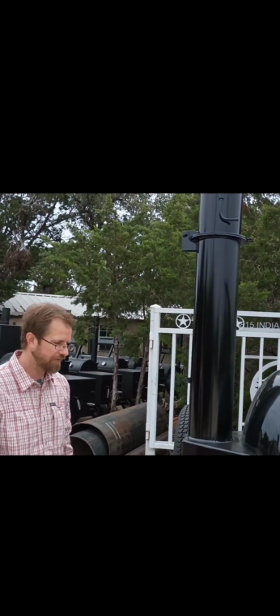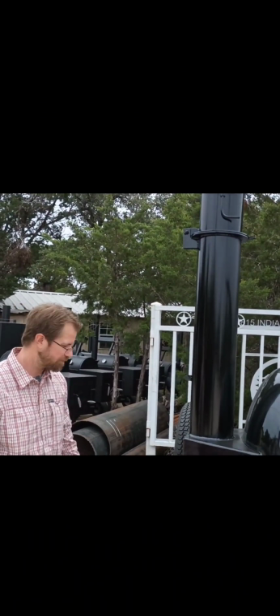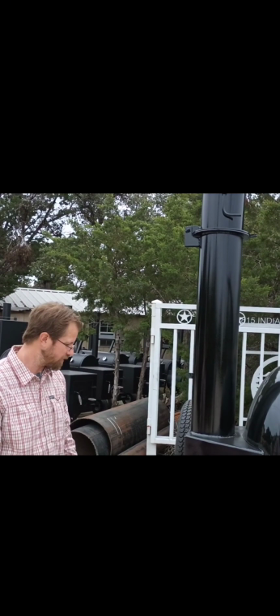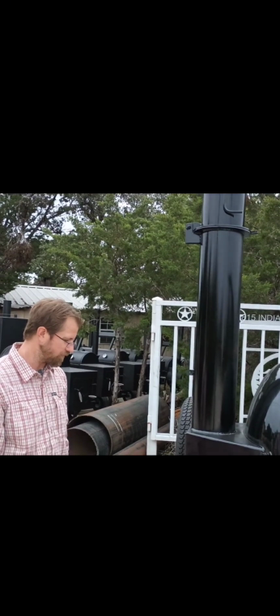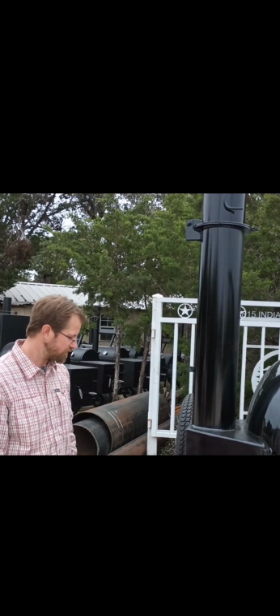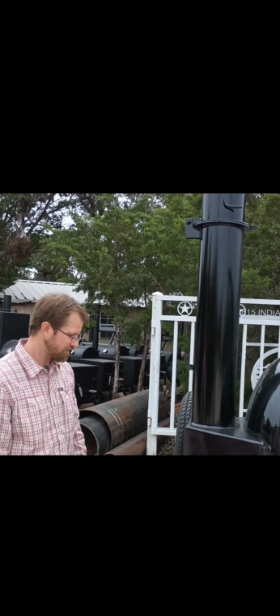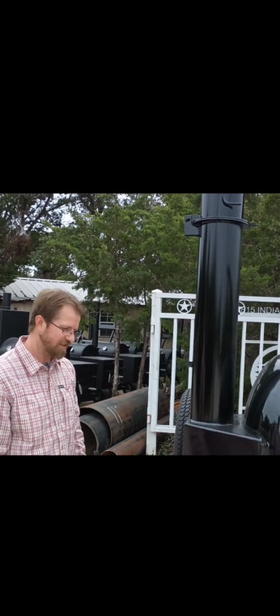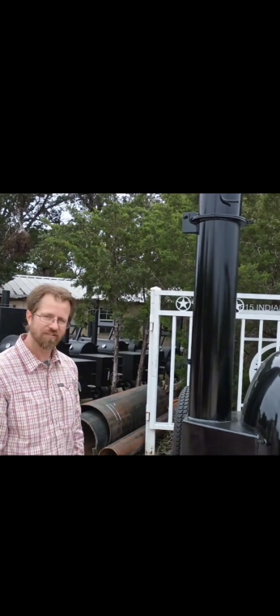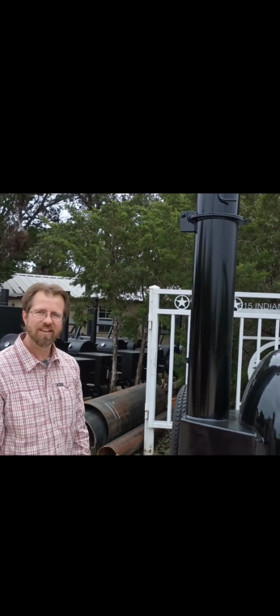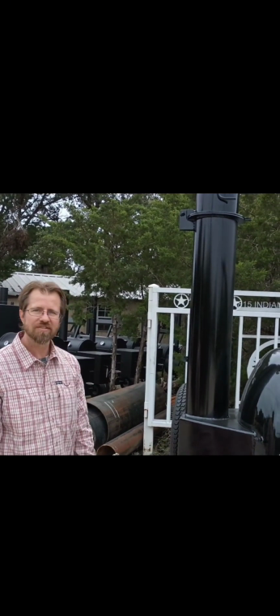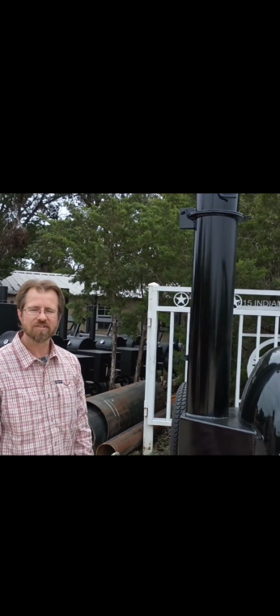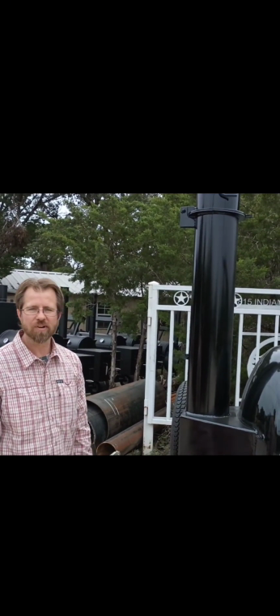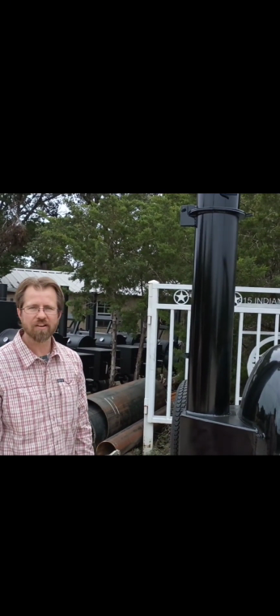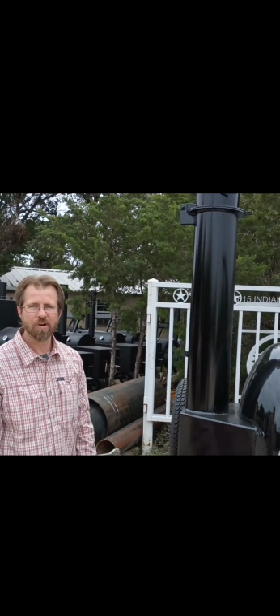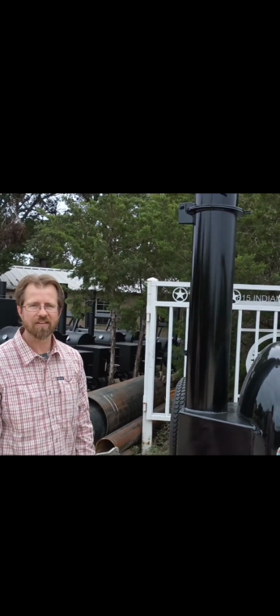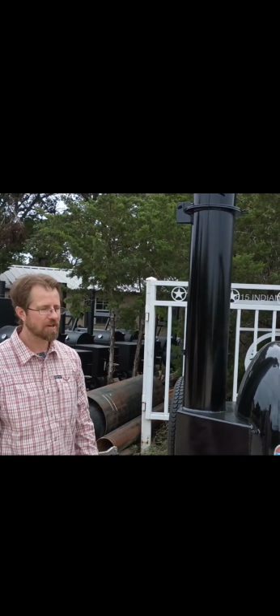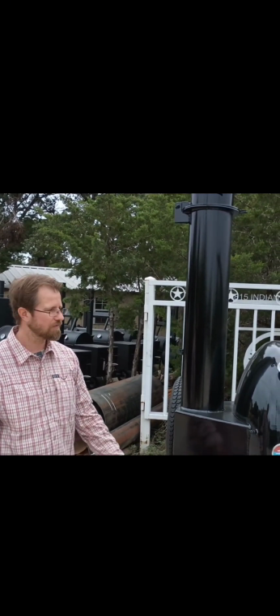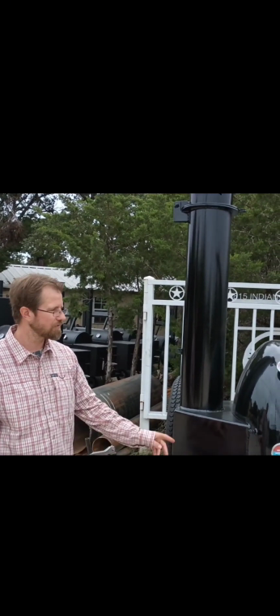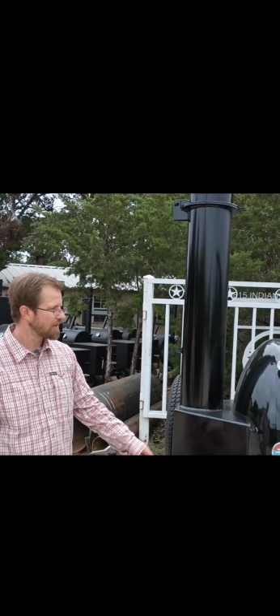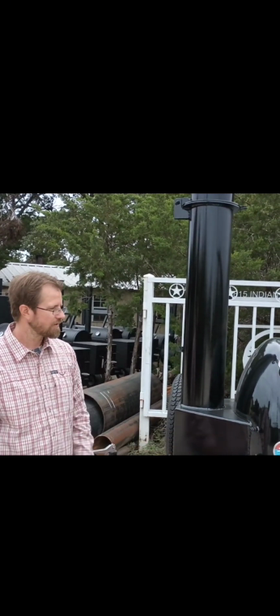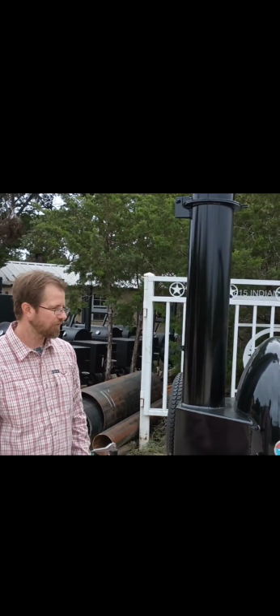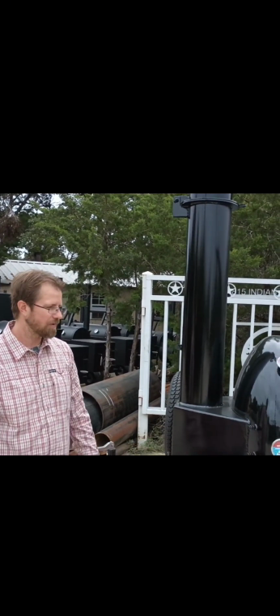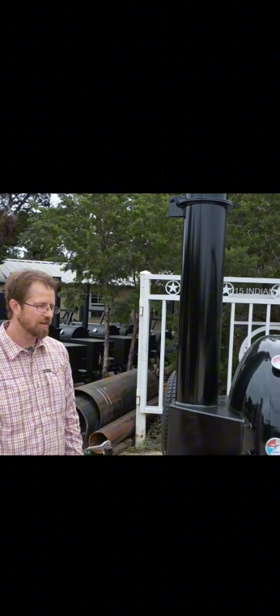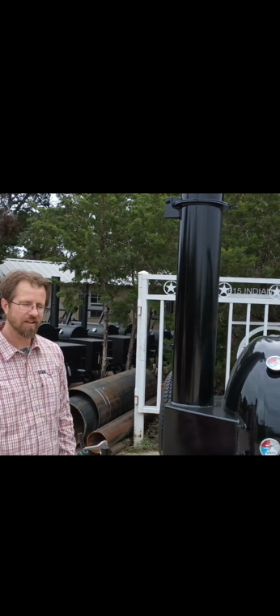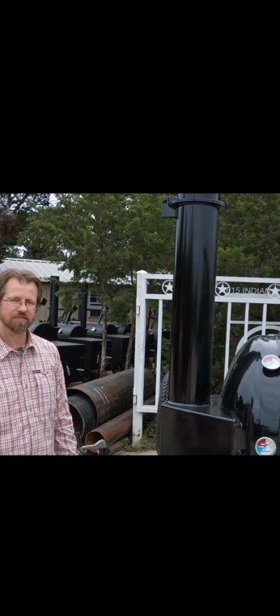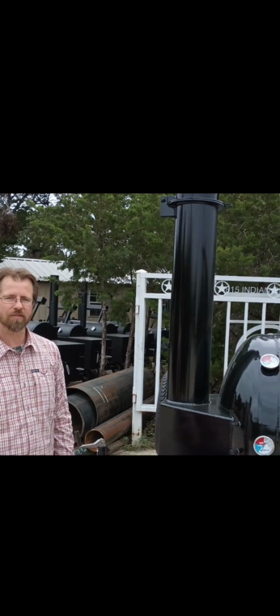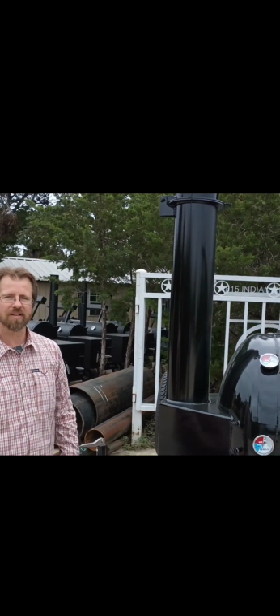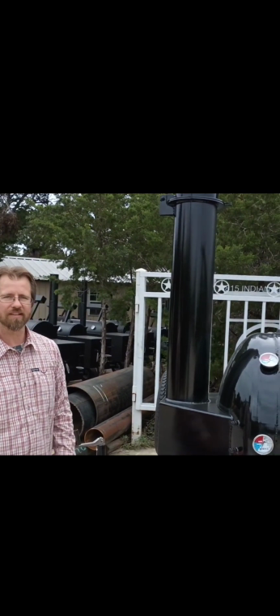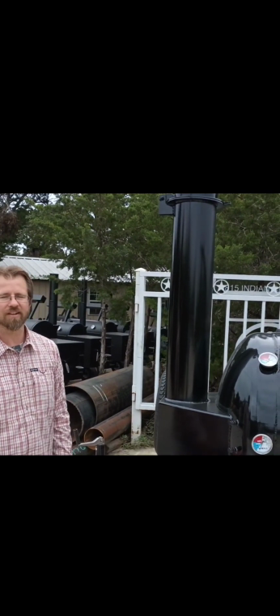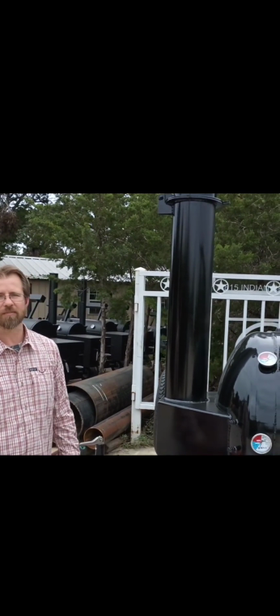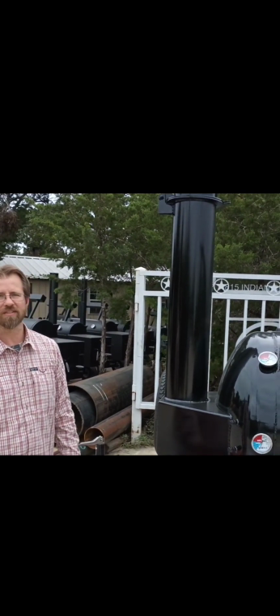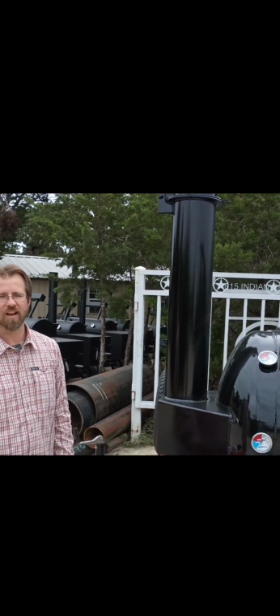That's pretty important so you can store it out of the rain, especially when you're spending money on this trailer pit and you've got a nice paint job.